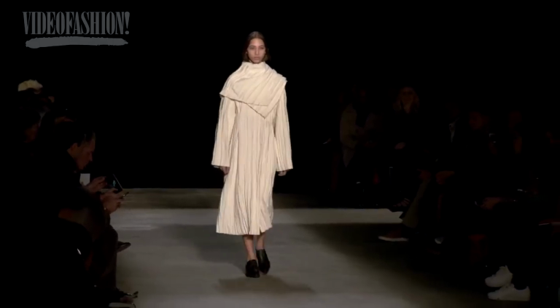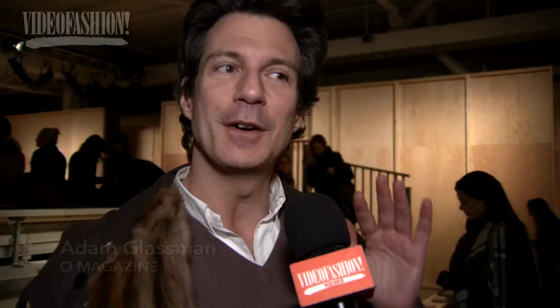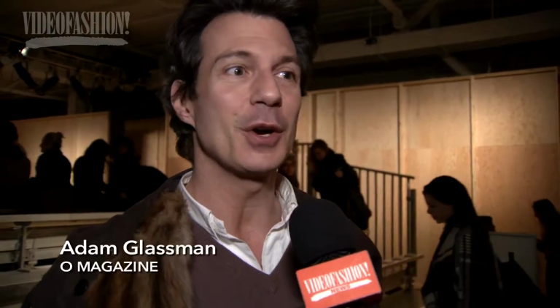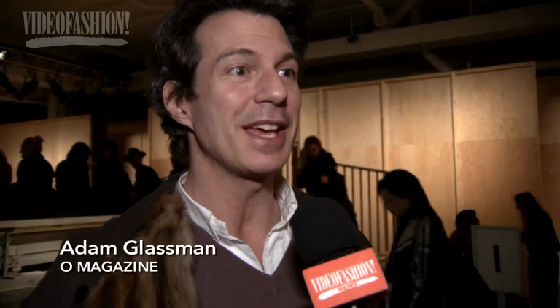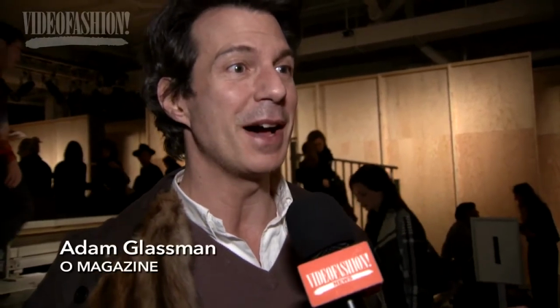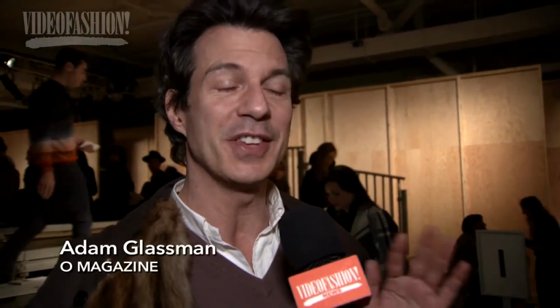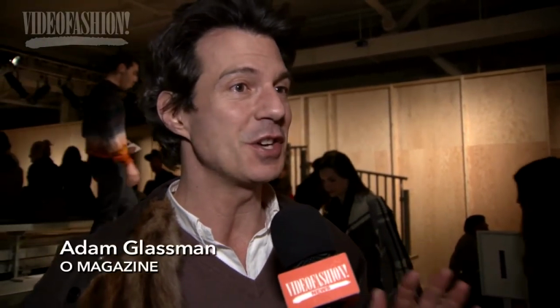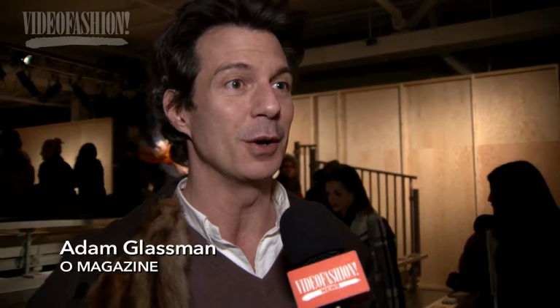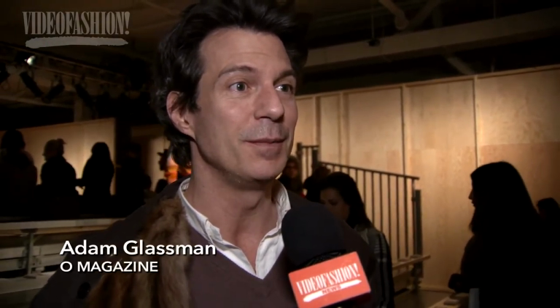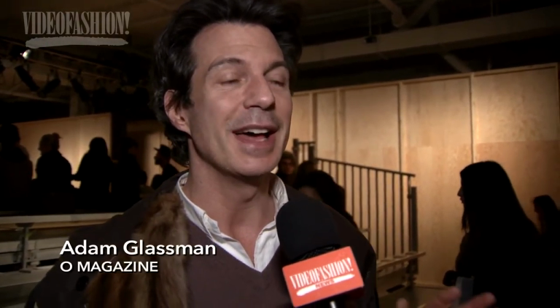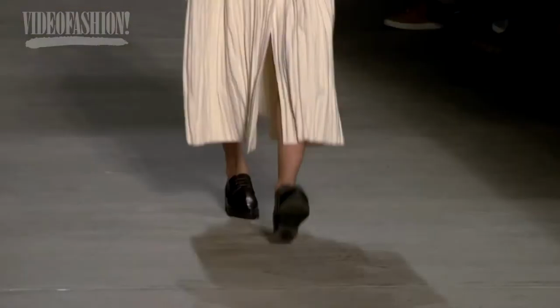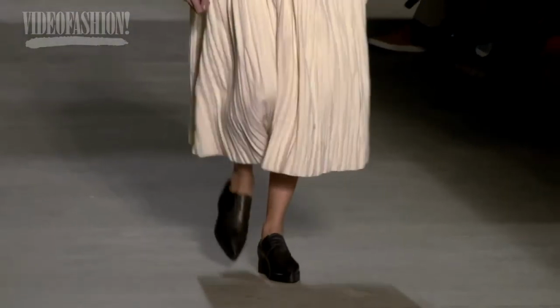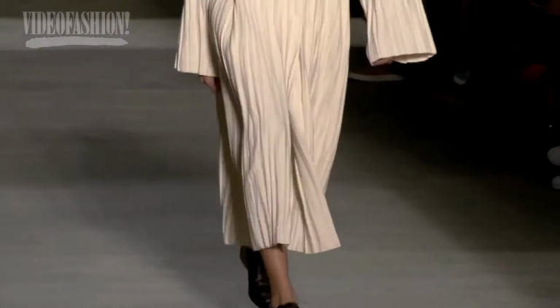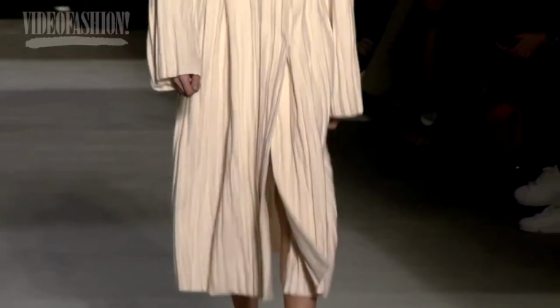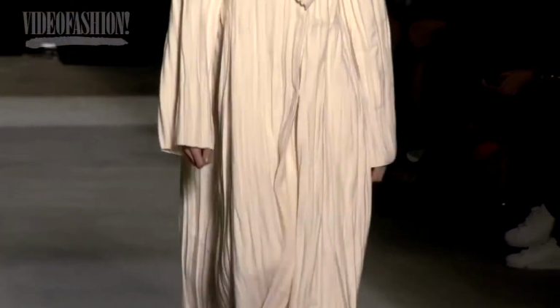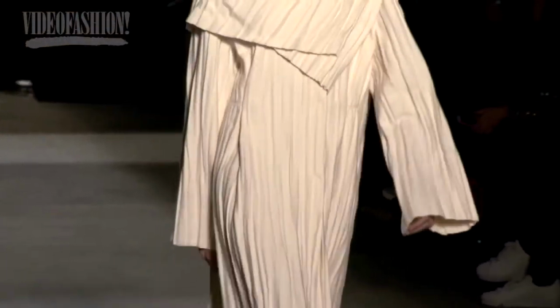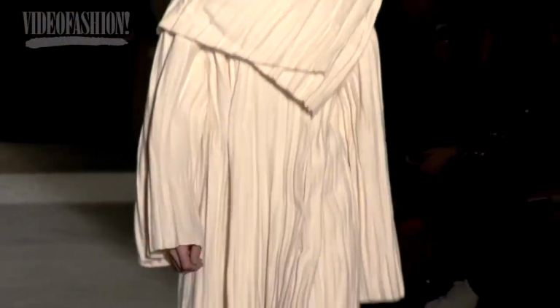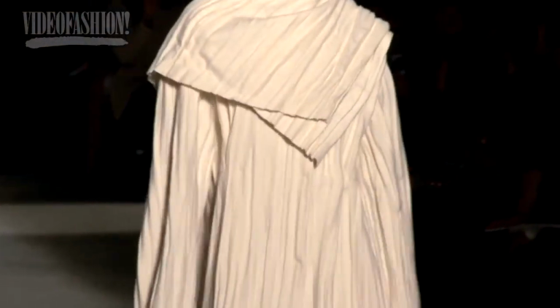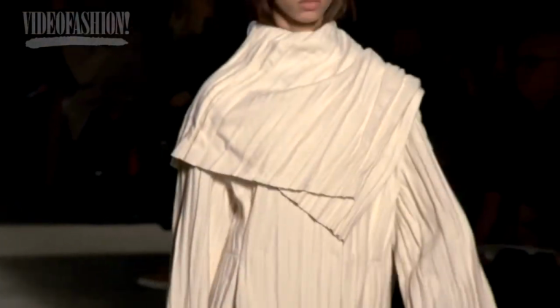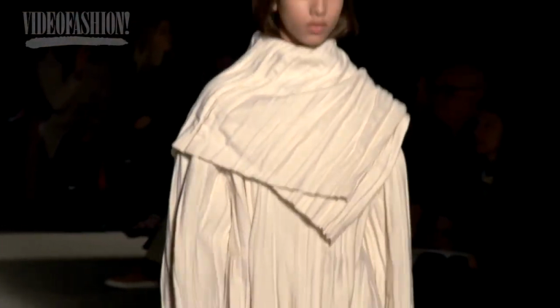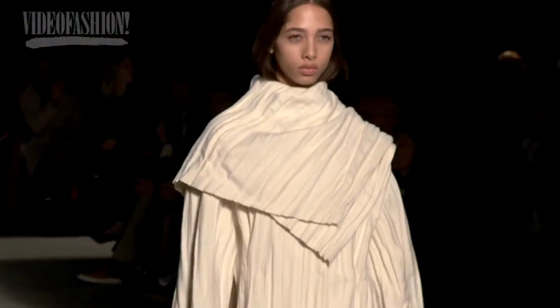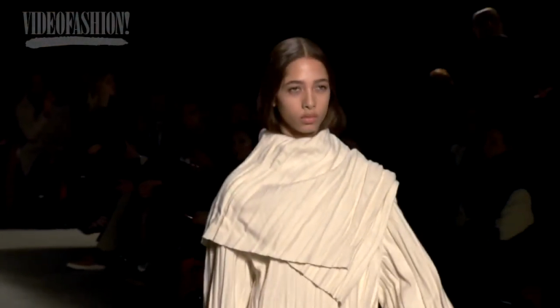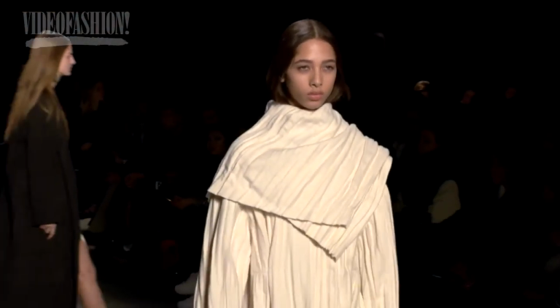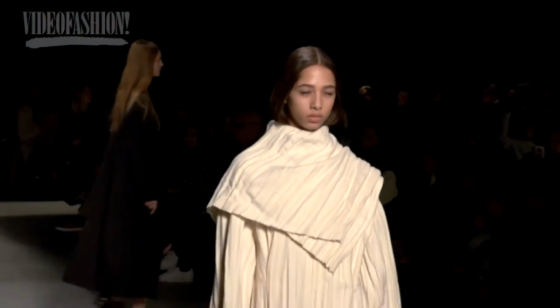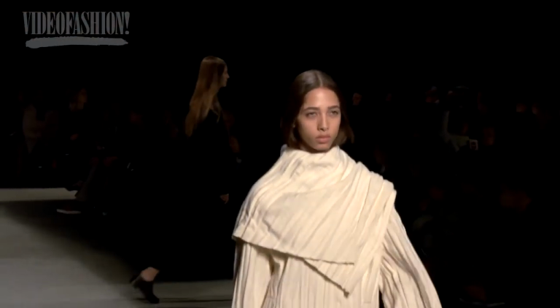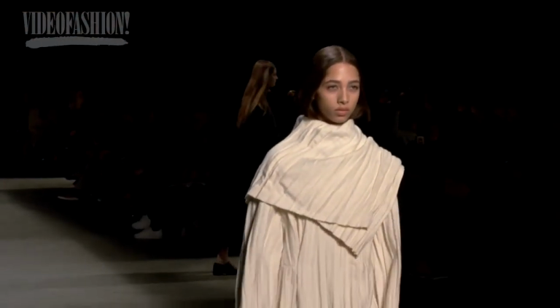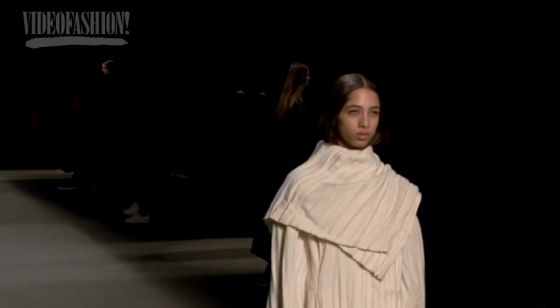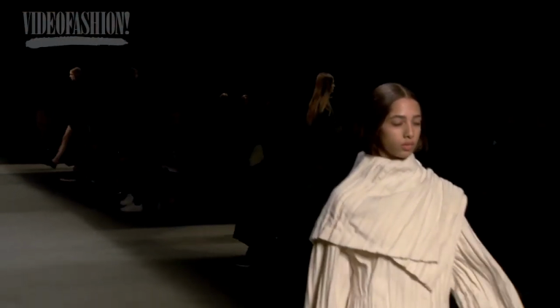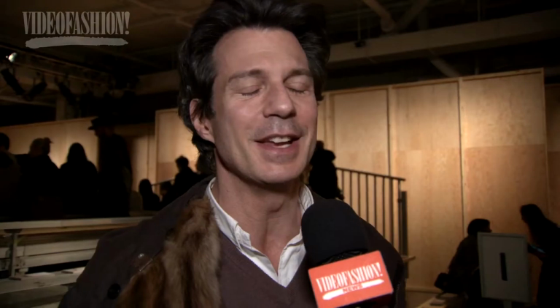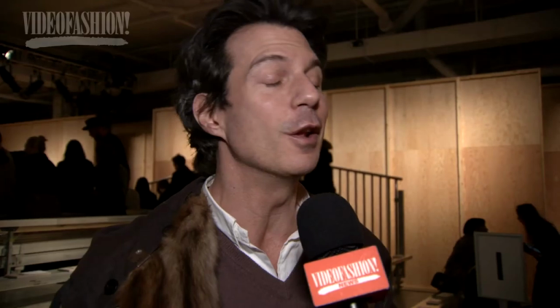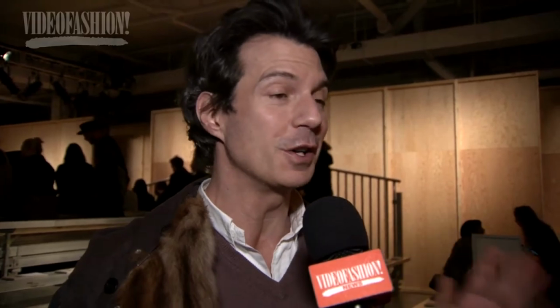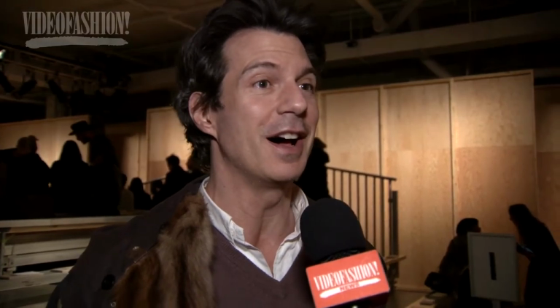That first coat that came out set the tone, and that was phenomenal. I didn't even think that he could take it to this level. The Narciso show was one of his strongest in a long time.